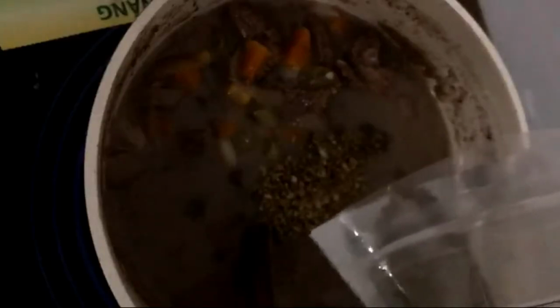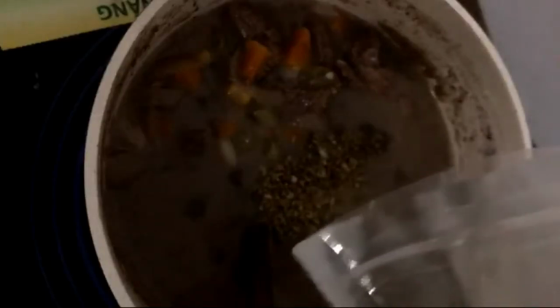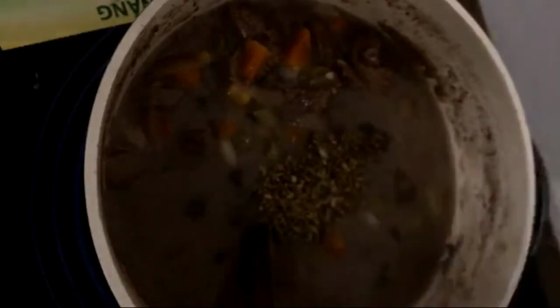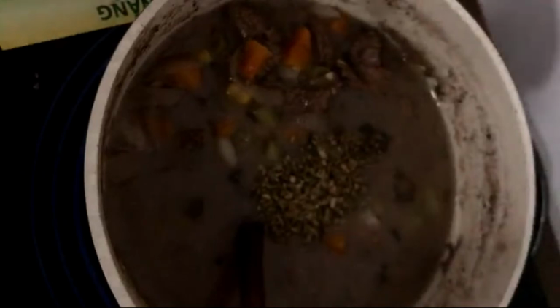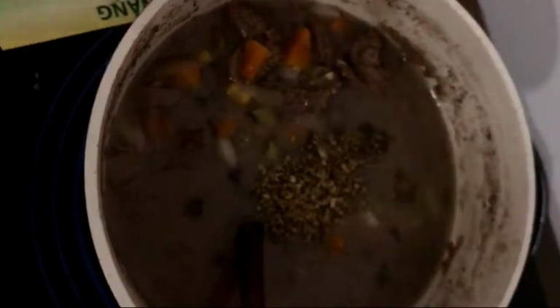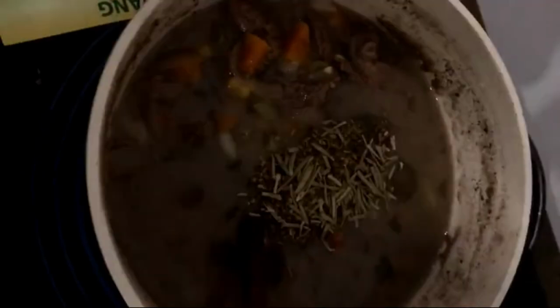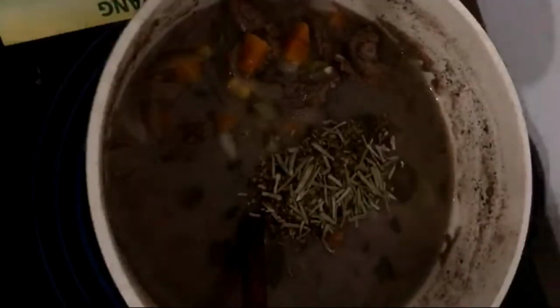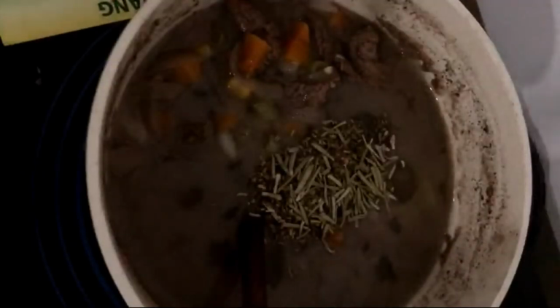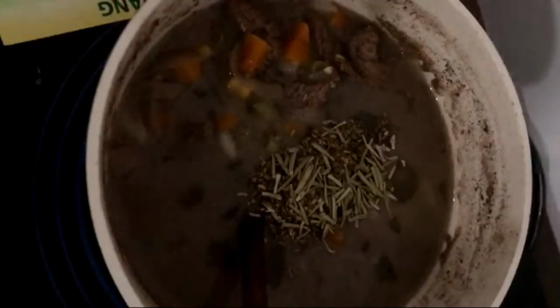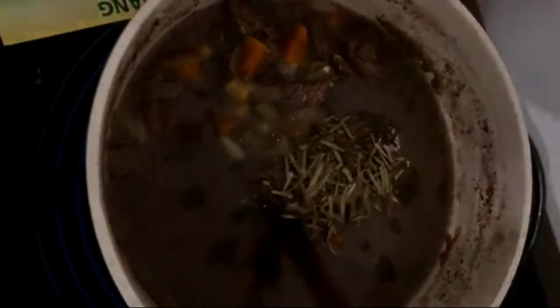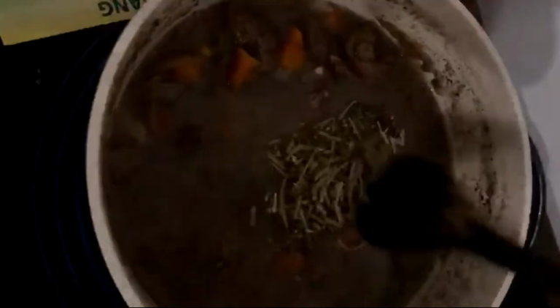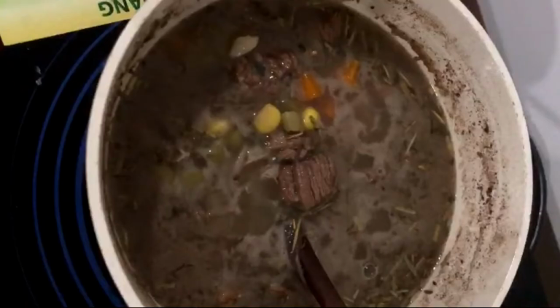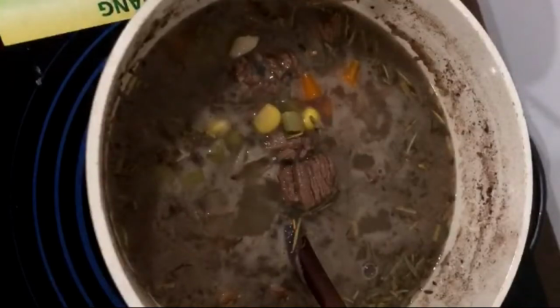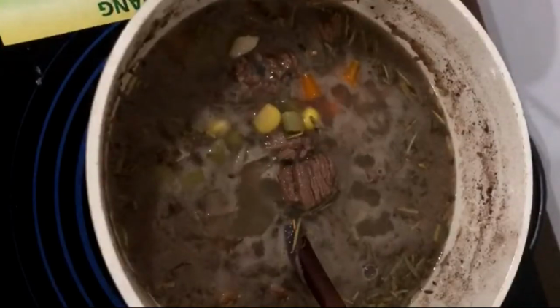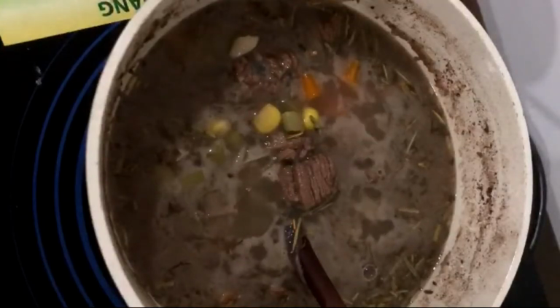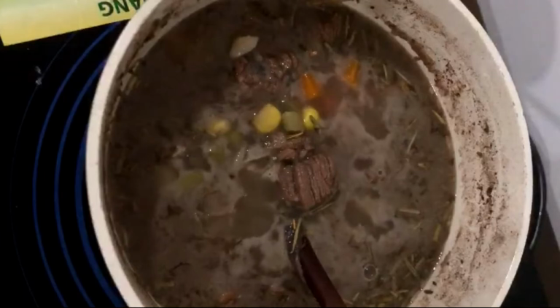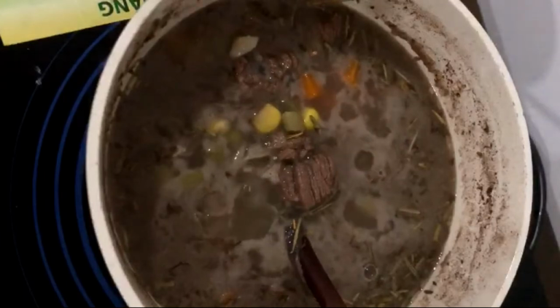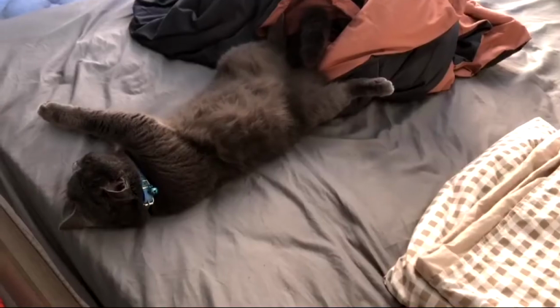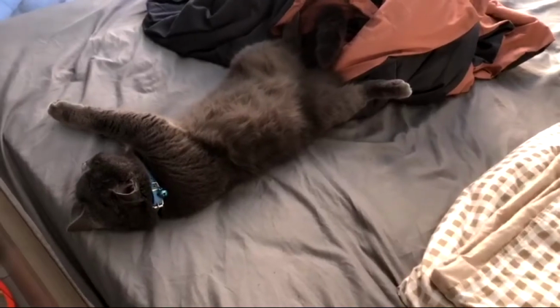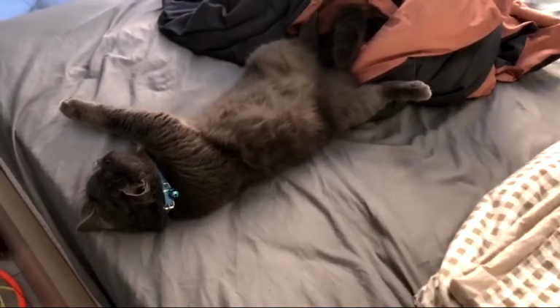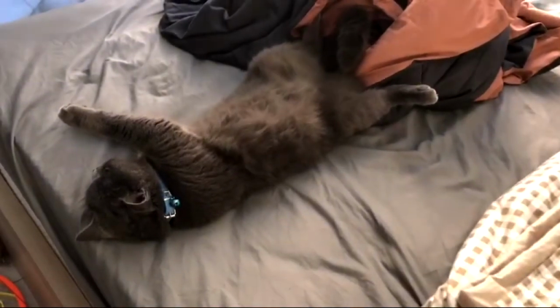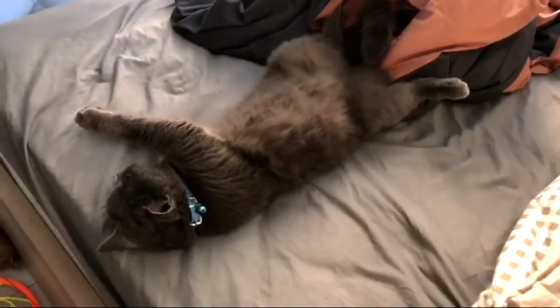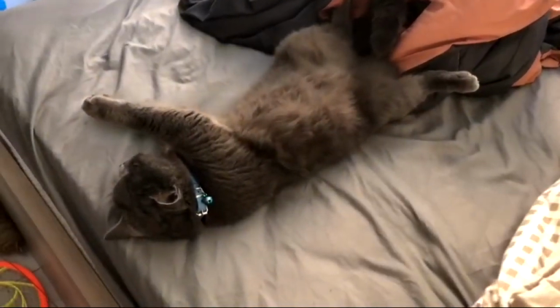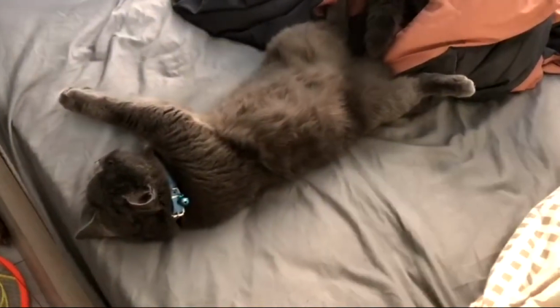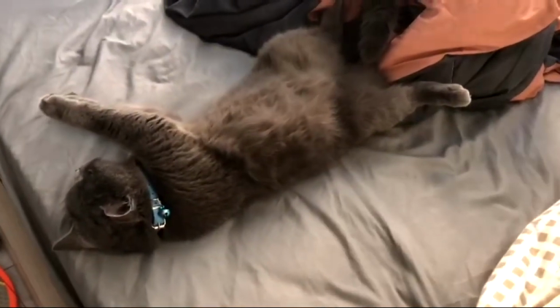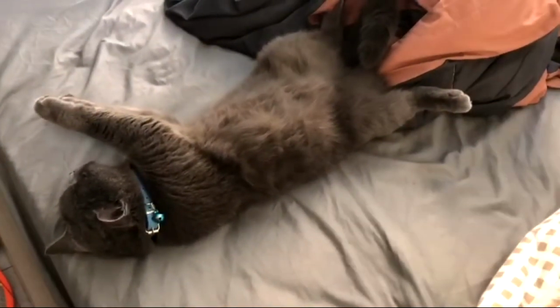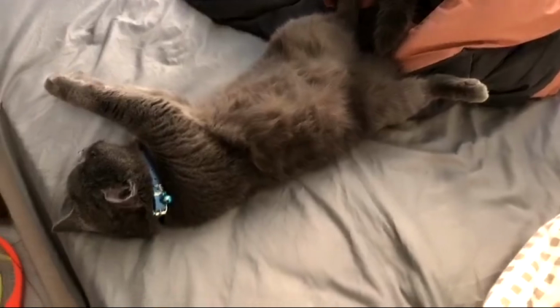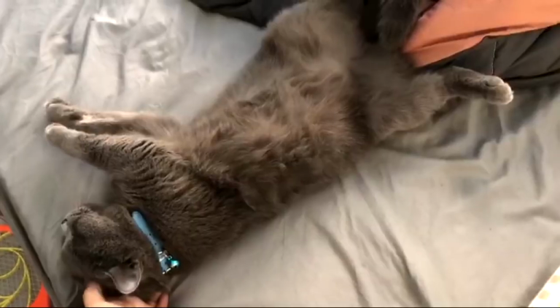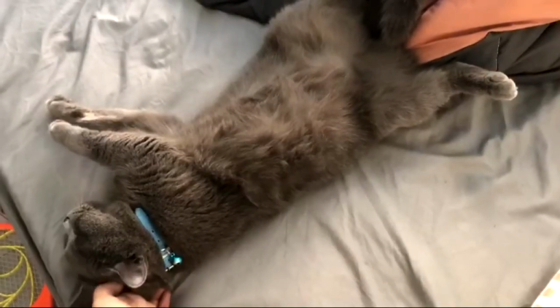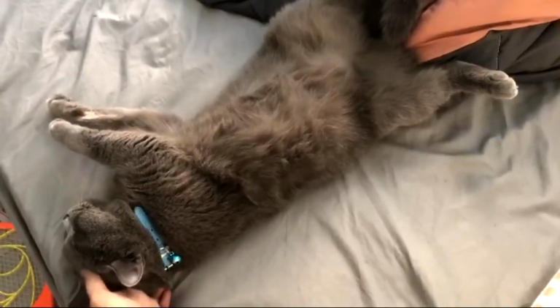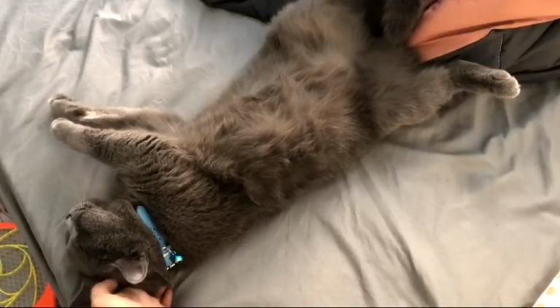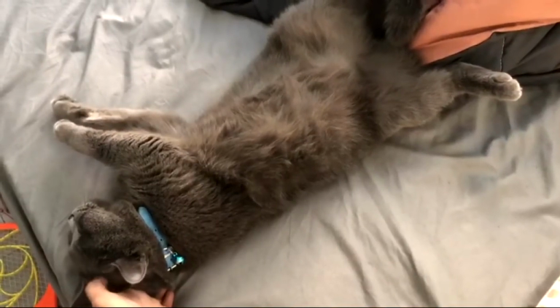I'm feeling like I want to add some earthiness to this so I added some thyme, rosemary, and oregano. I went ahead and let it simmer for about another 15 minutes.